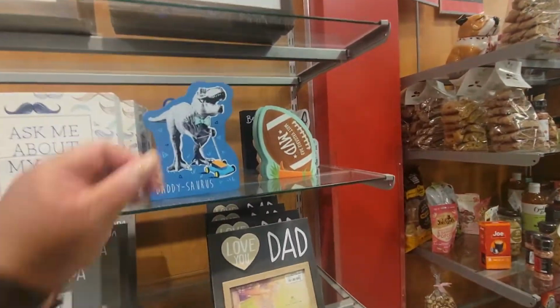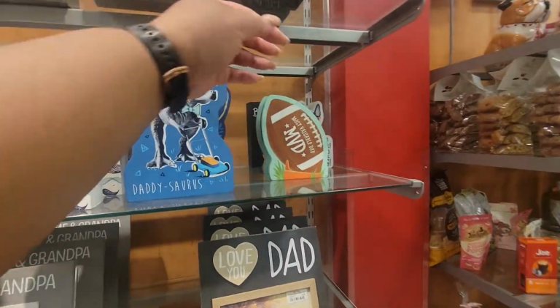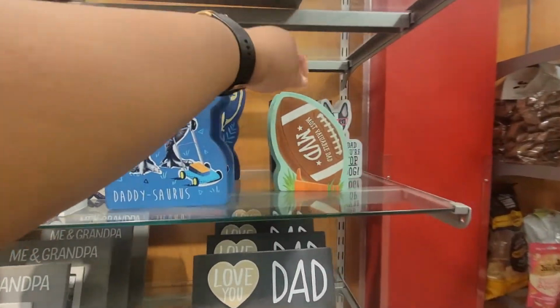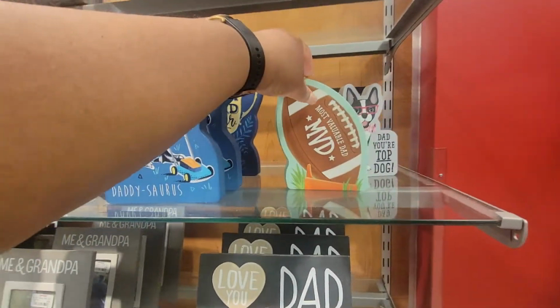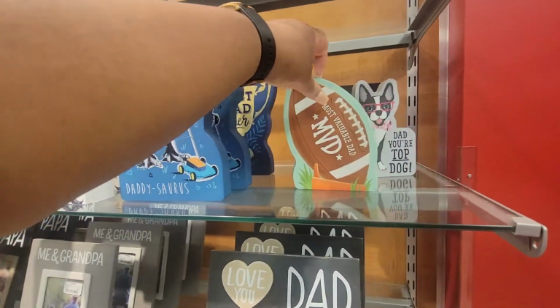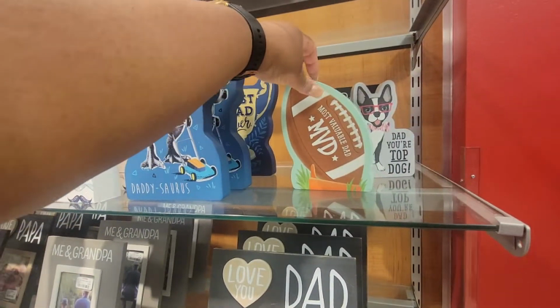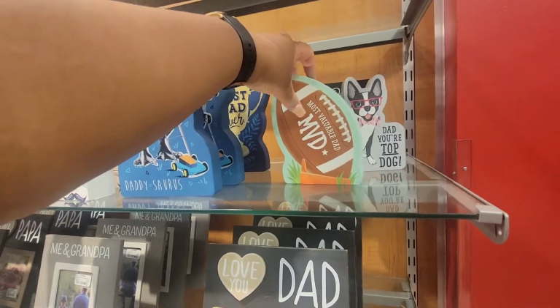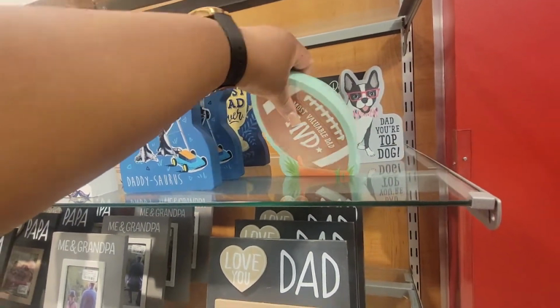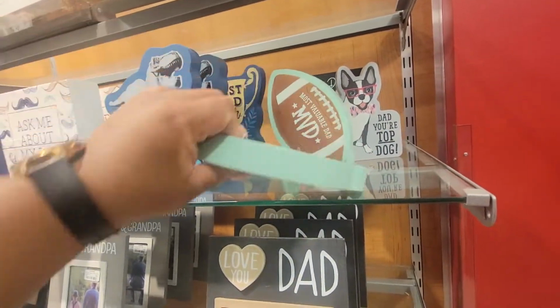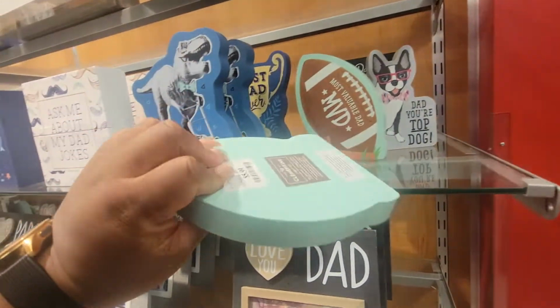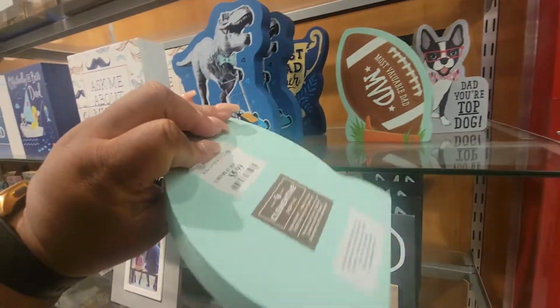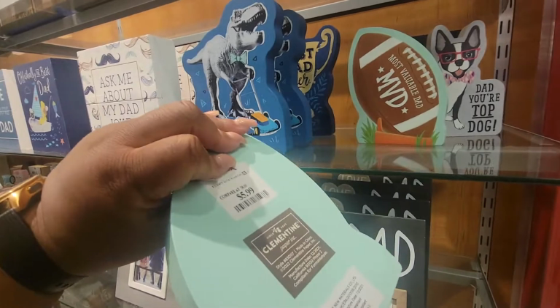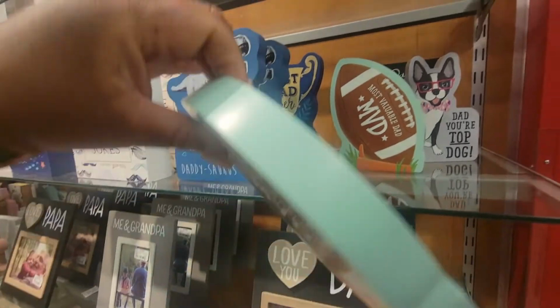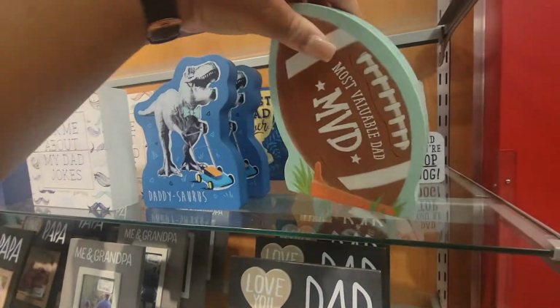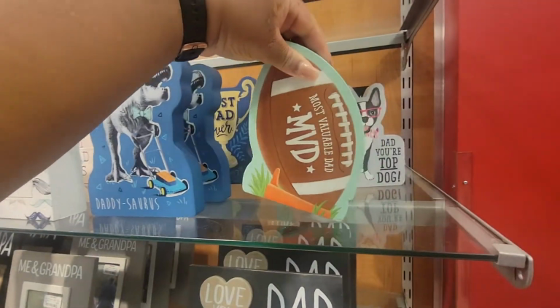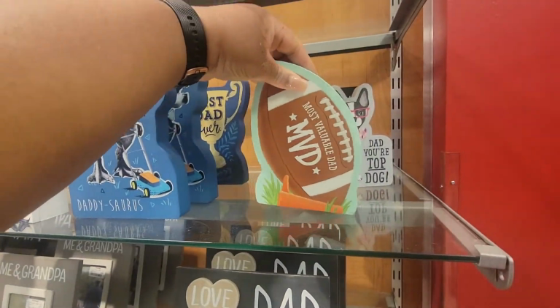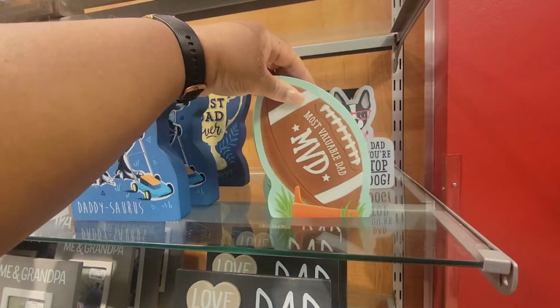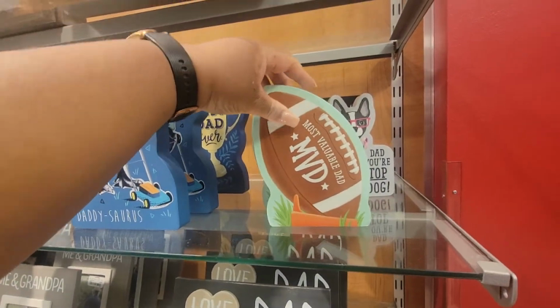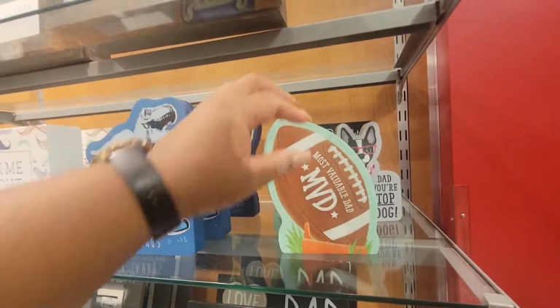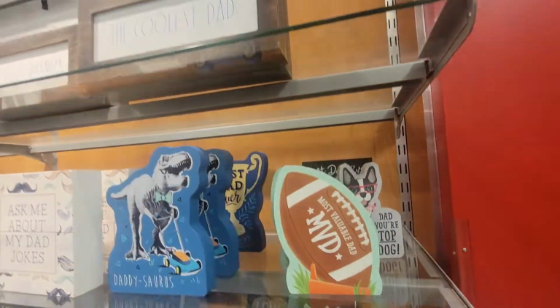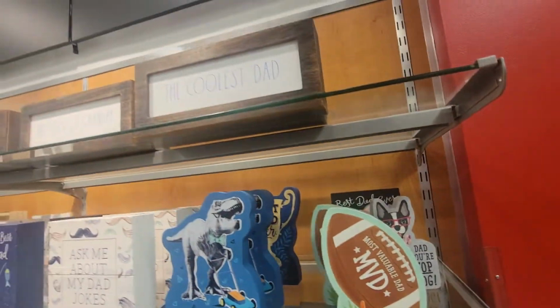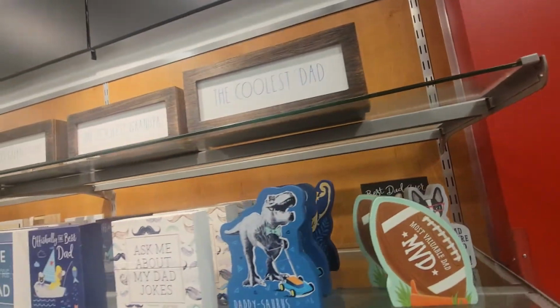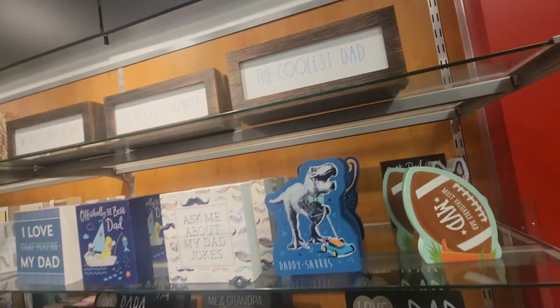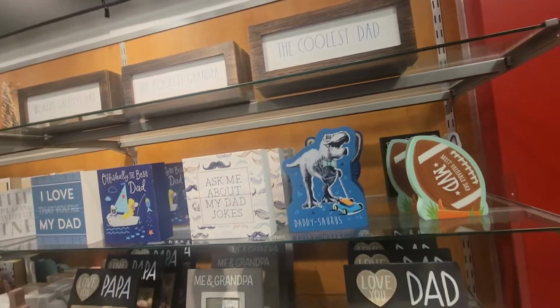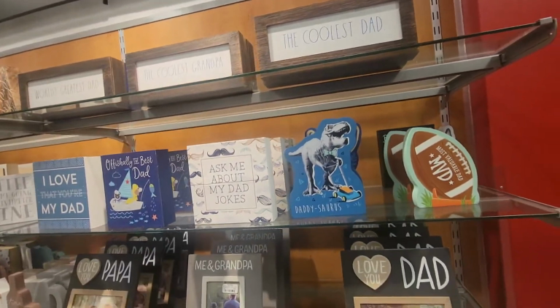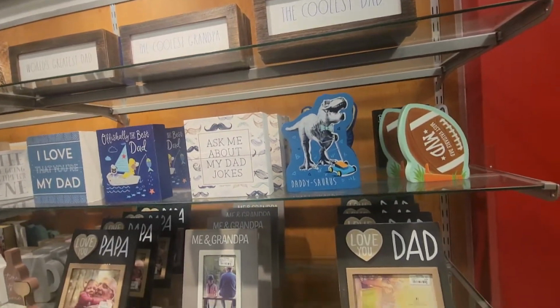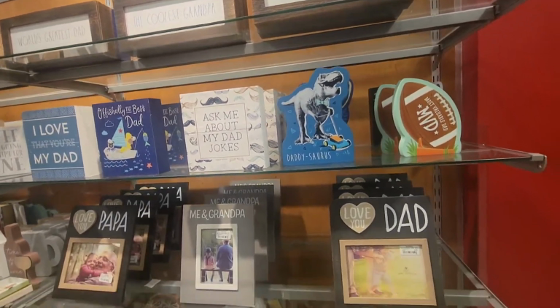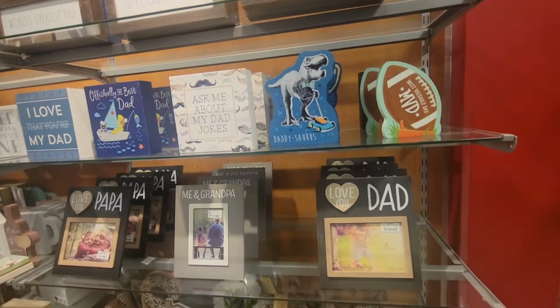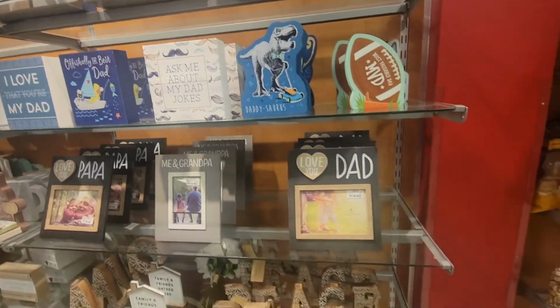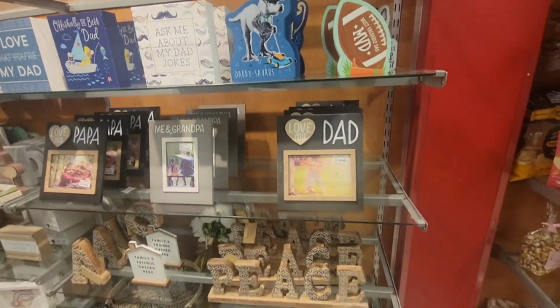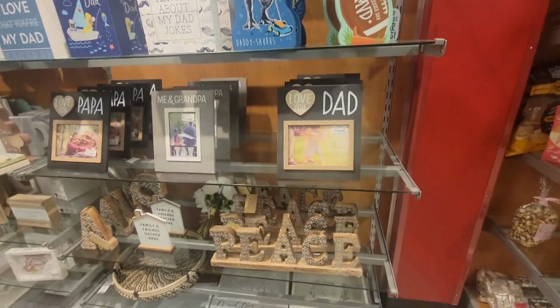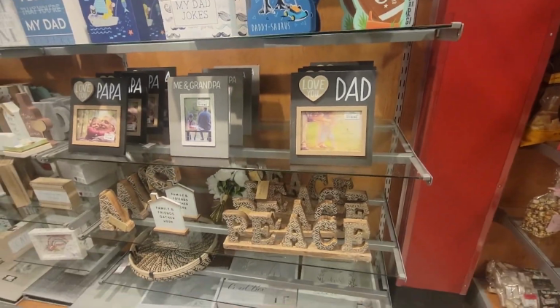Most Valuable Dad — it's $6. Coolest Dad. A lot of stuff for Father's Day.